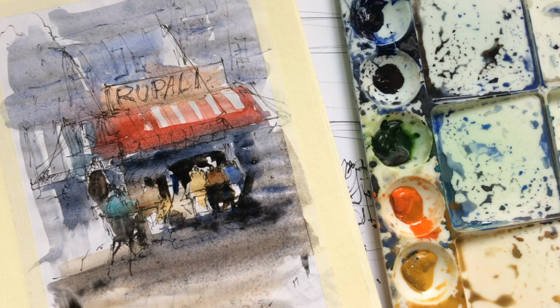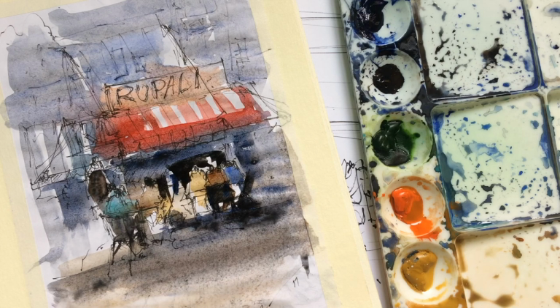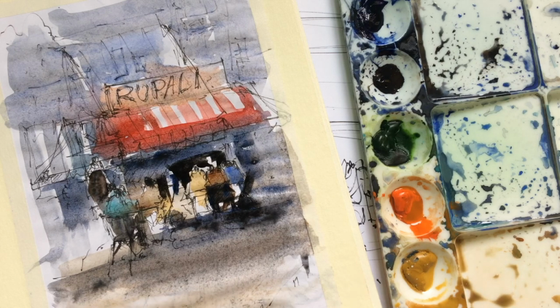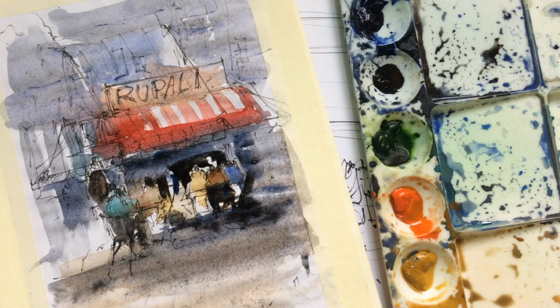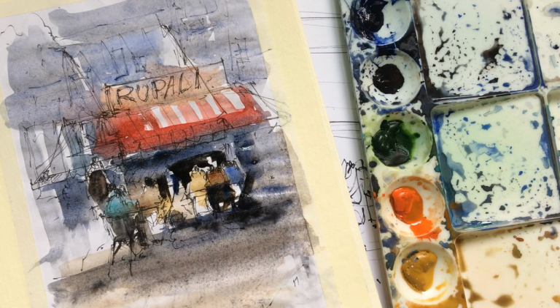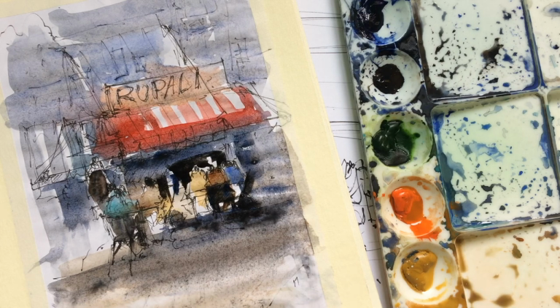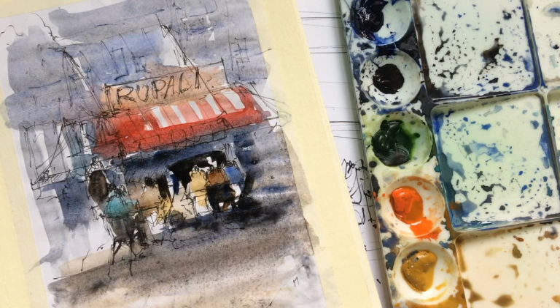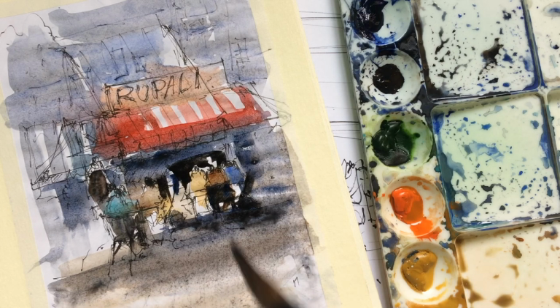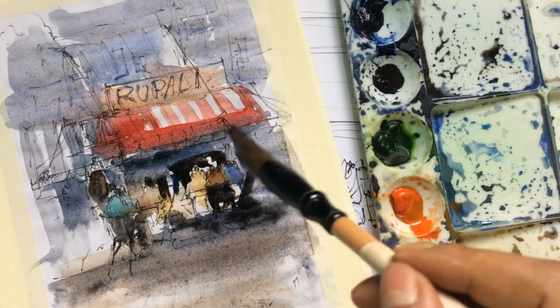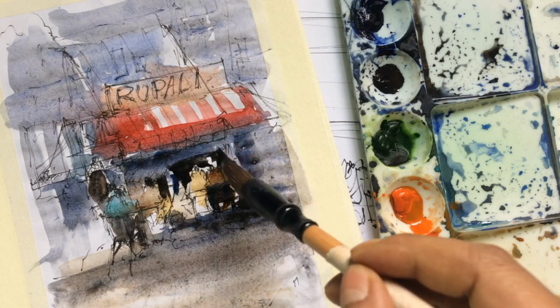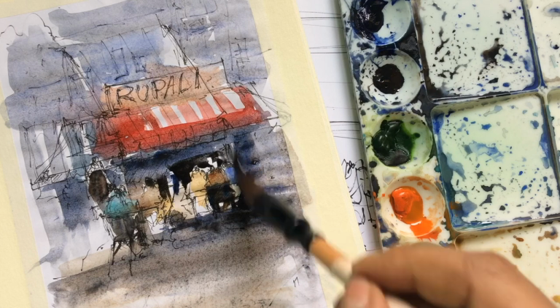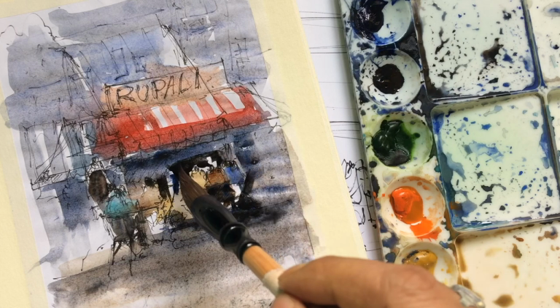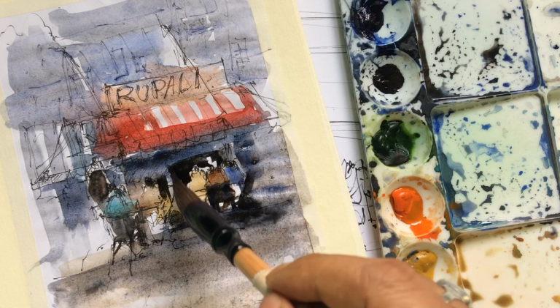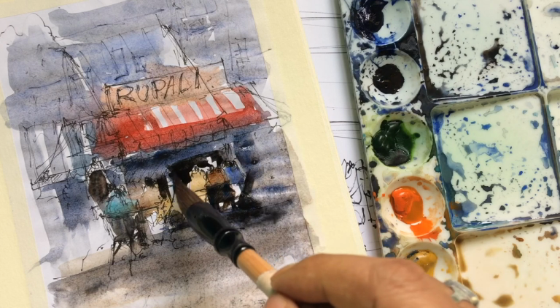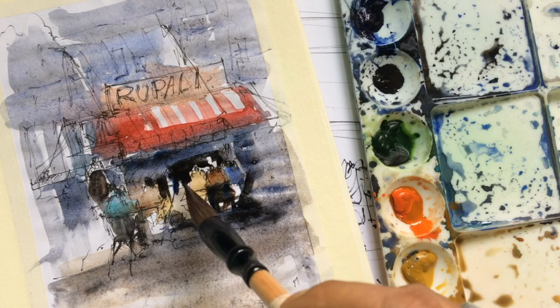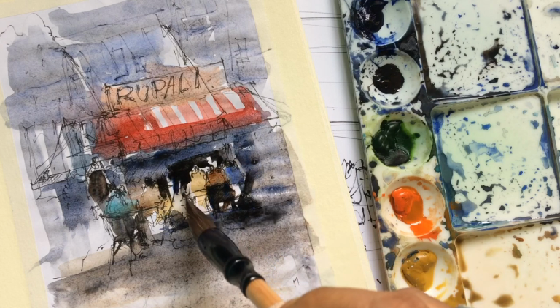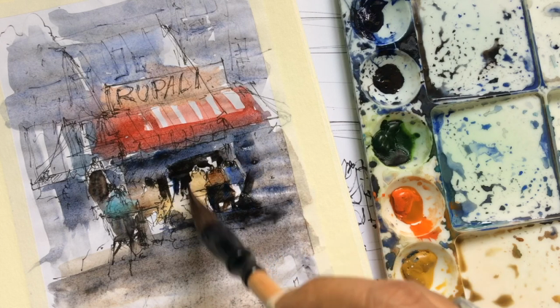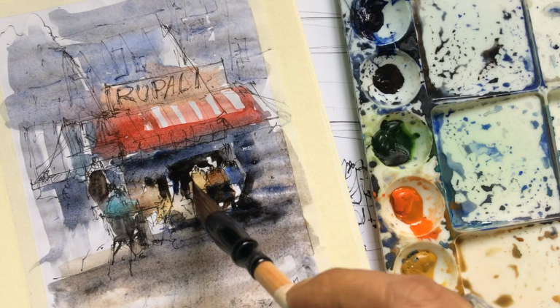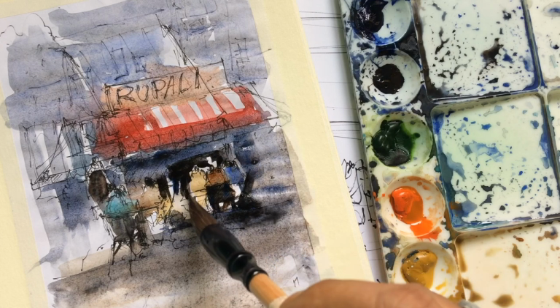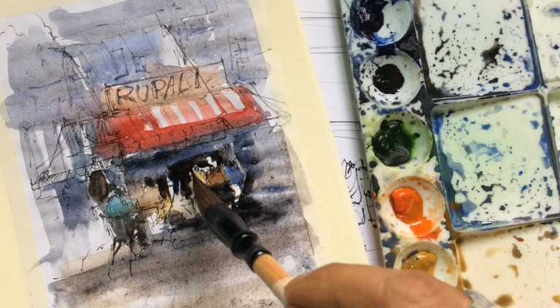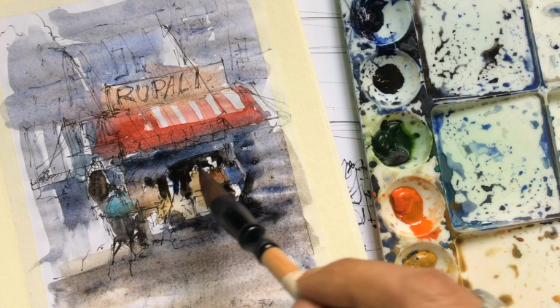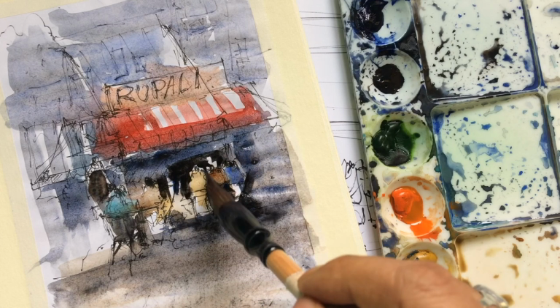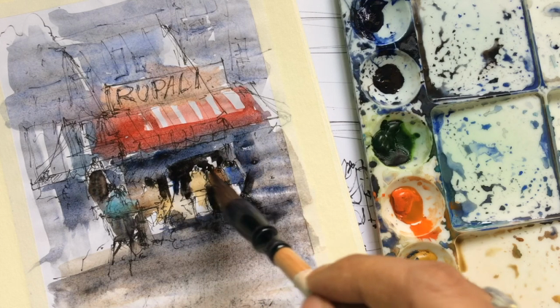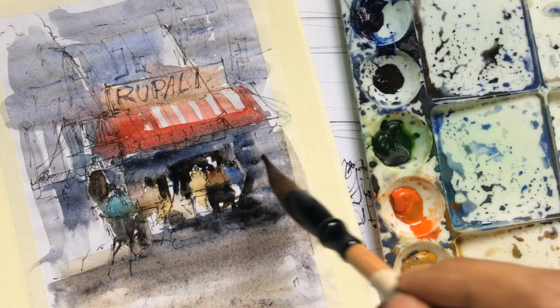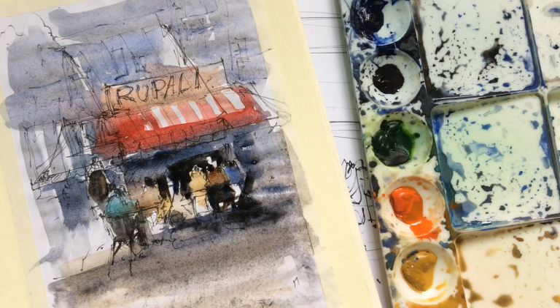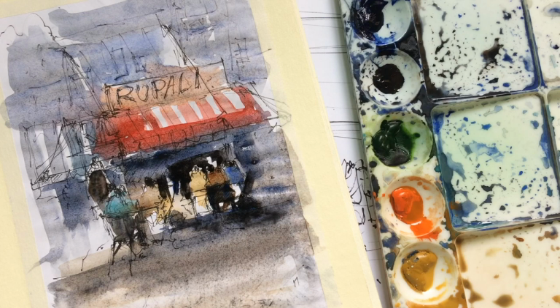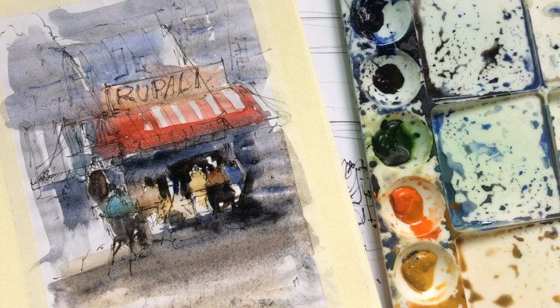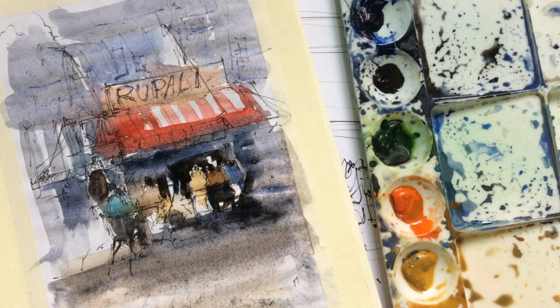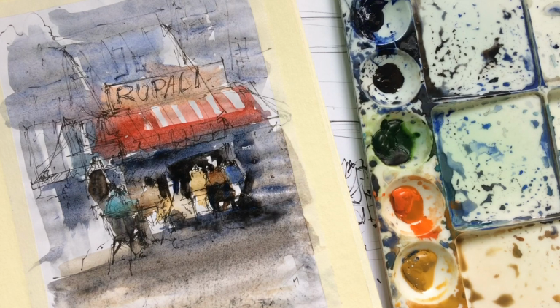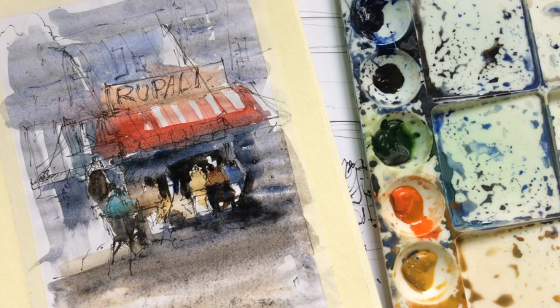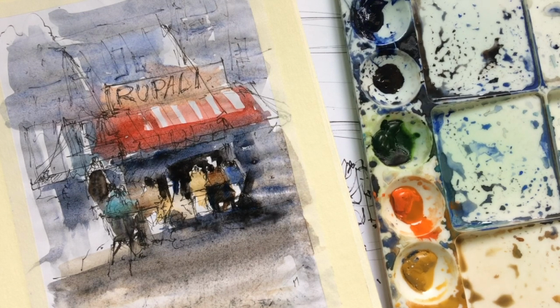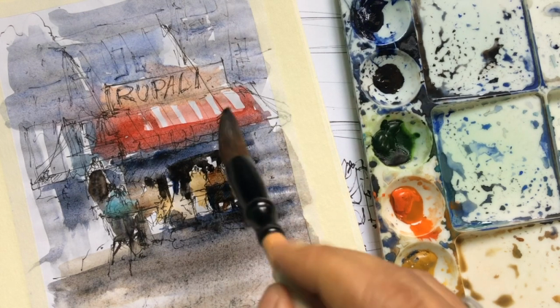That's all, guys. You don't need to do much — your watercolor sketch is ready. That's all you have to do.